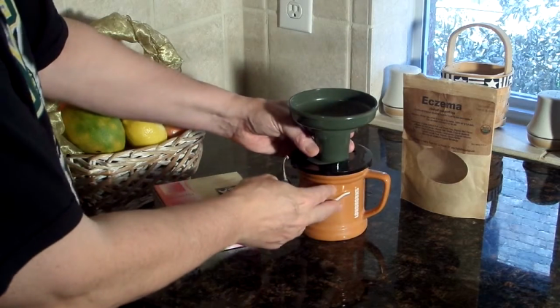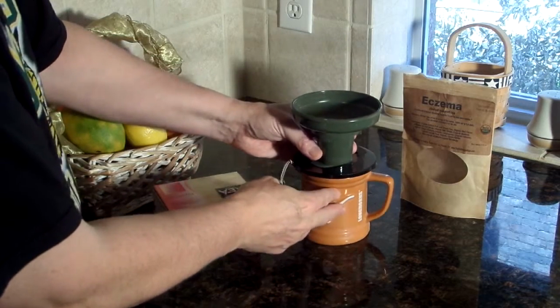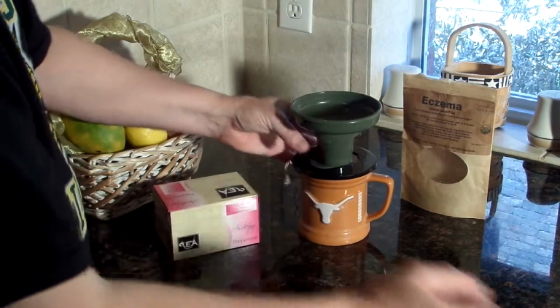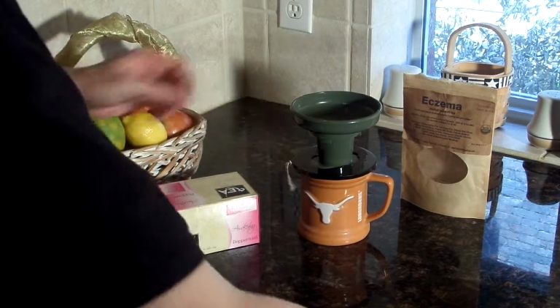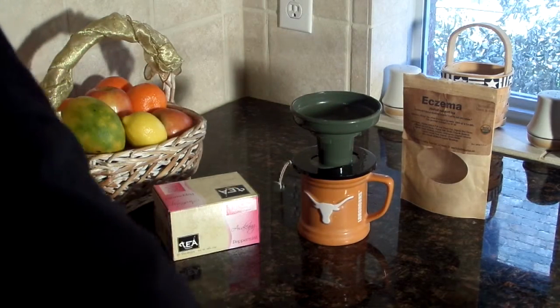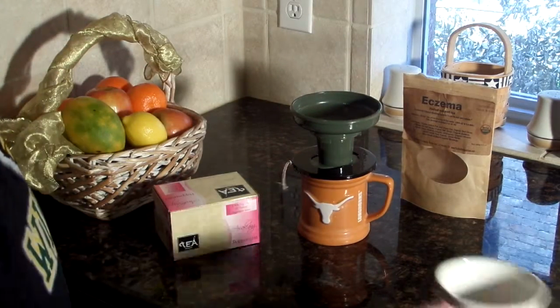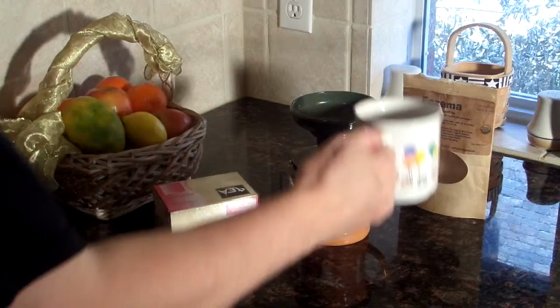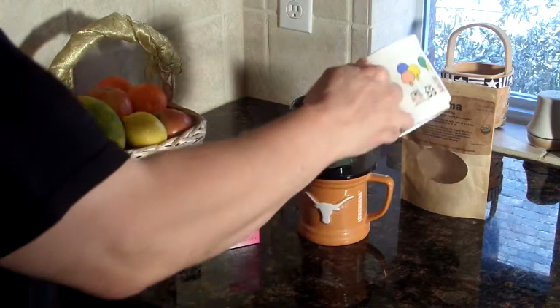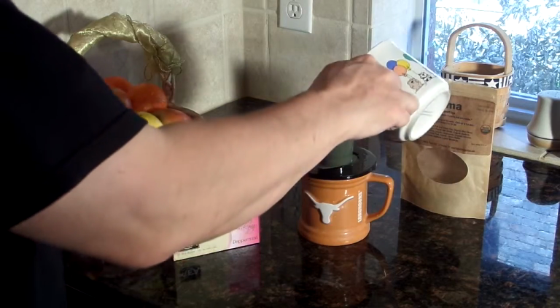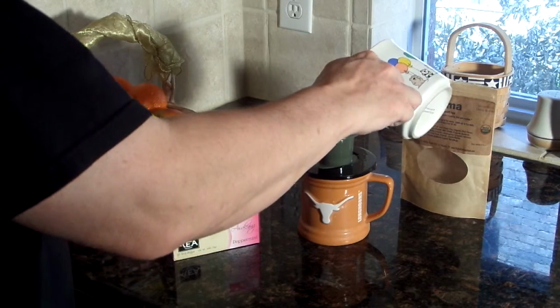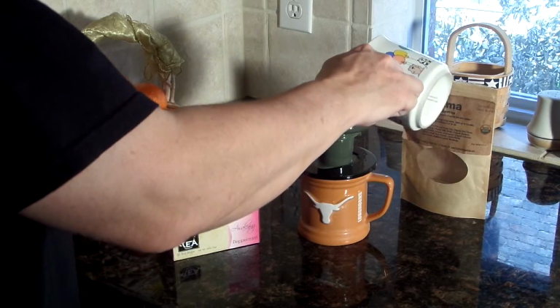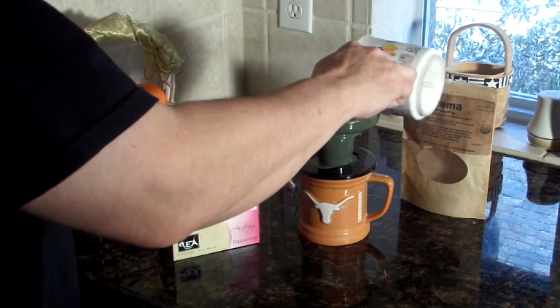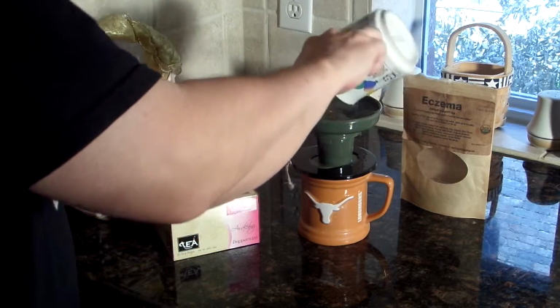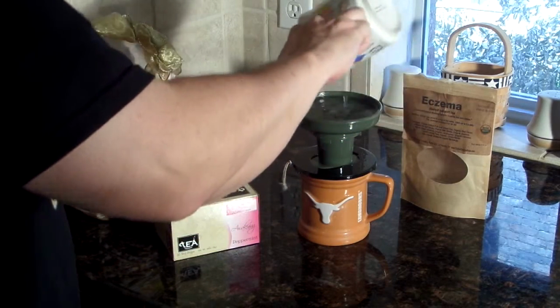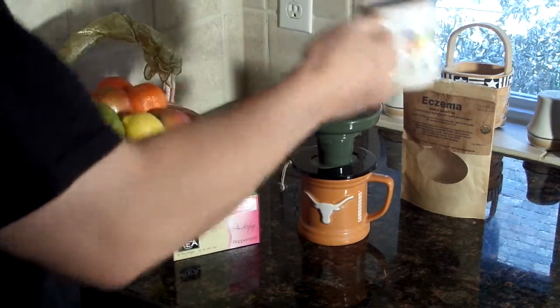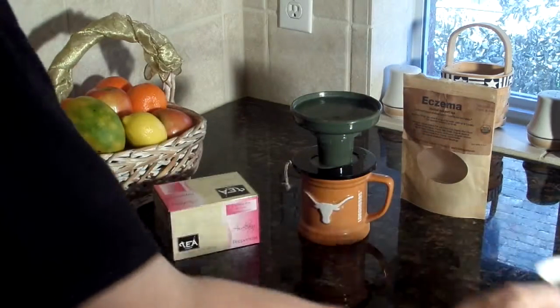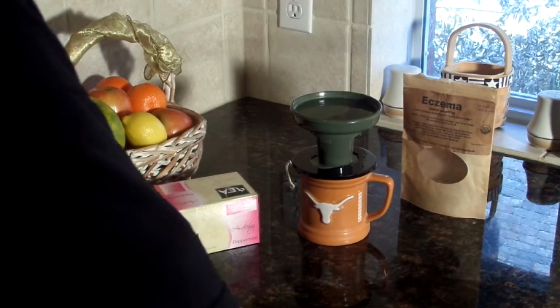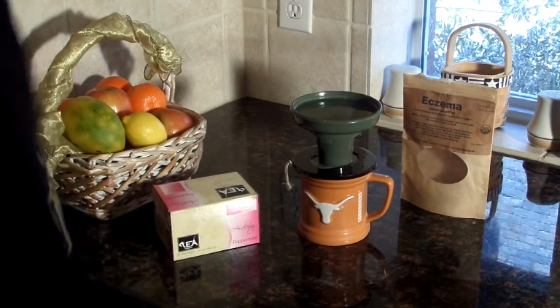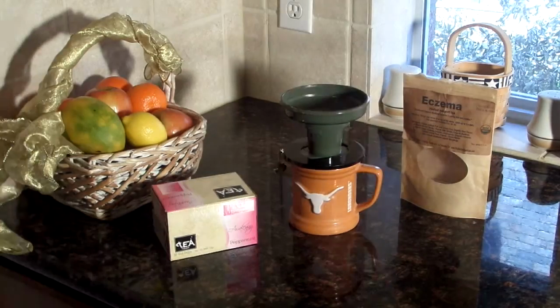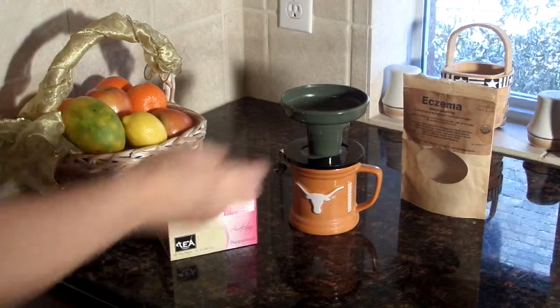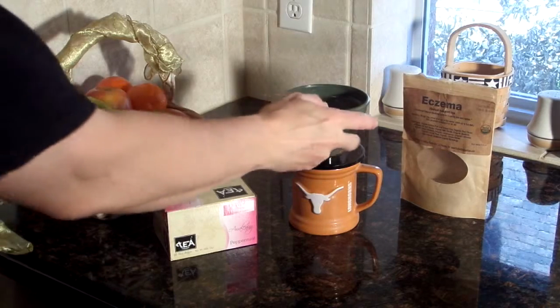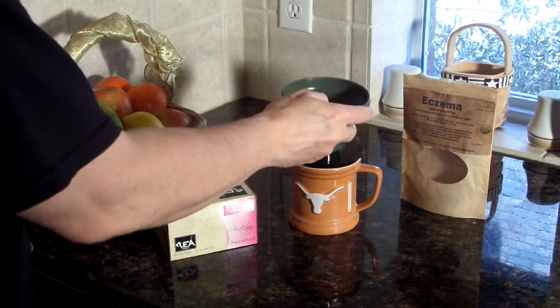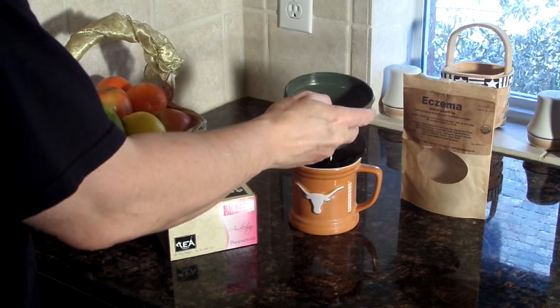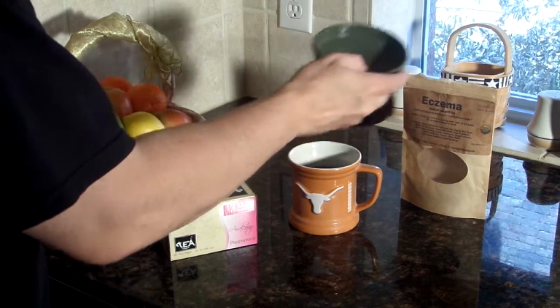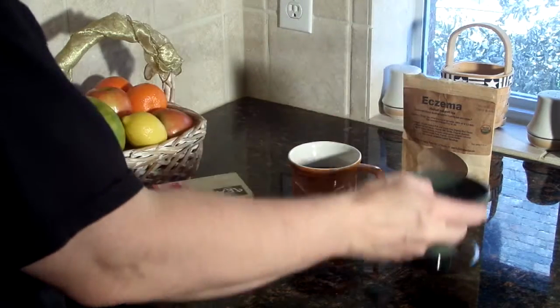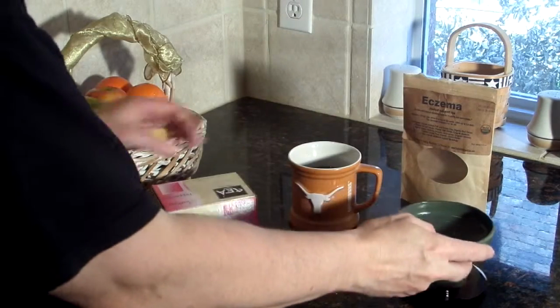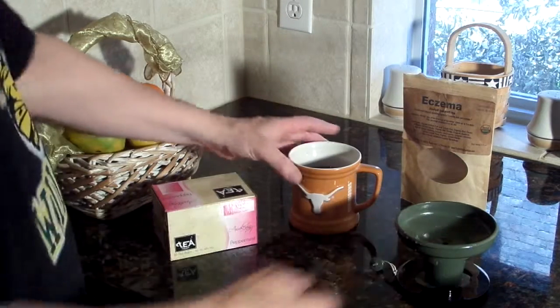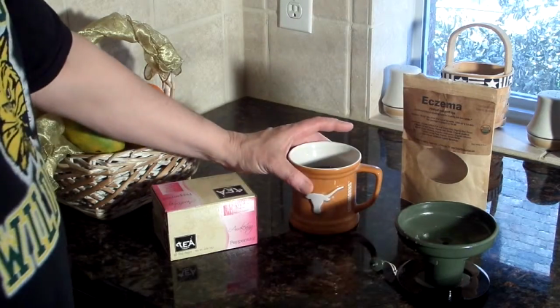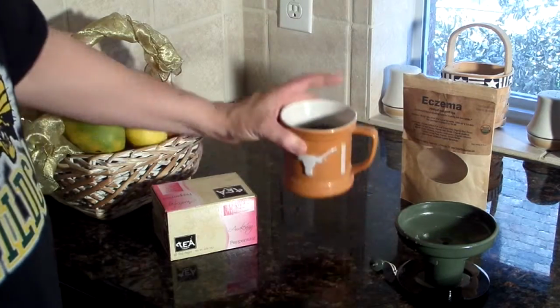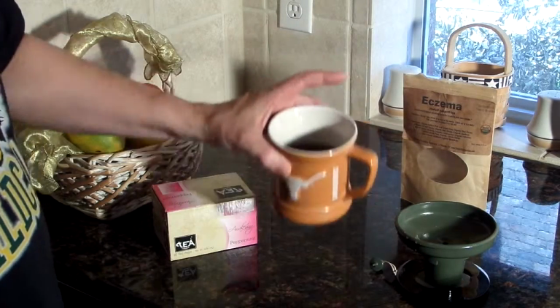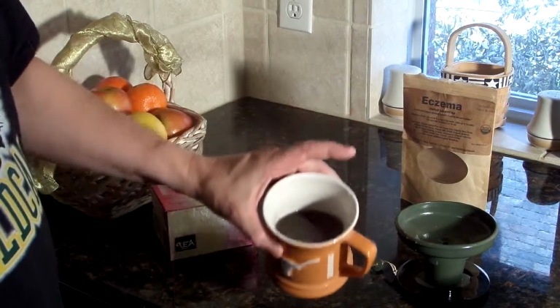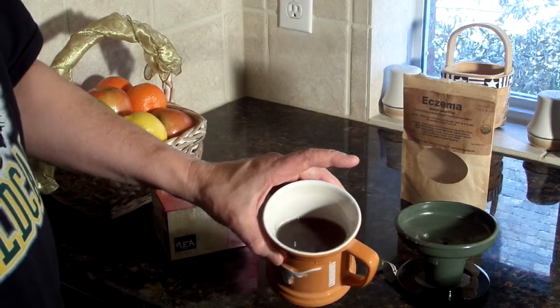Just add hot water from a microwave, stove, or campfire. Wait two minutes, remove Make One Cup, and you'll have a portable beverage brewed in a small office, in a dorm room, in a hotel room, or even while camping.